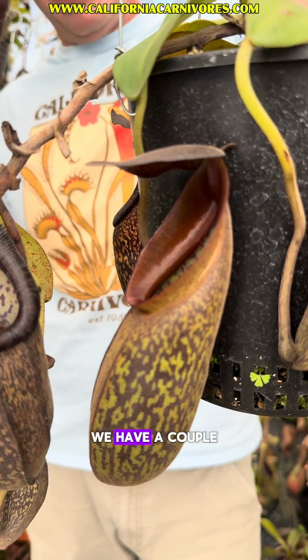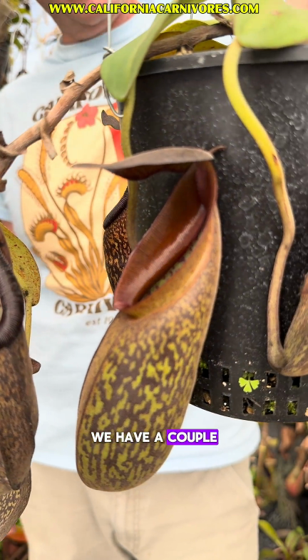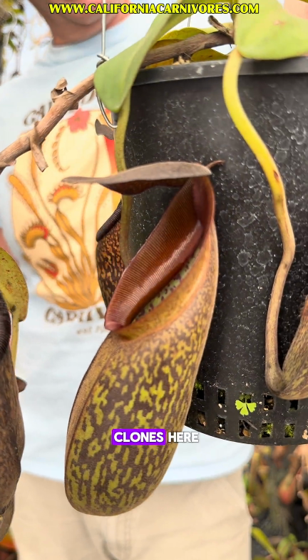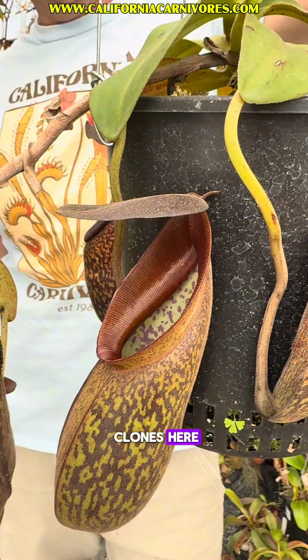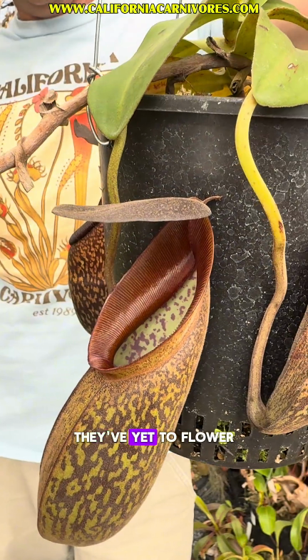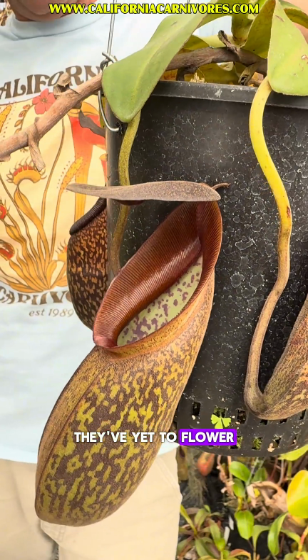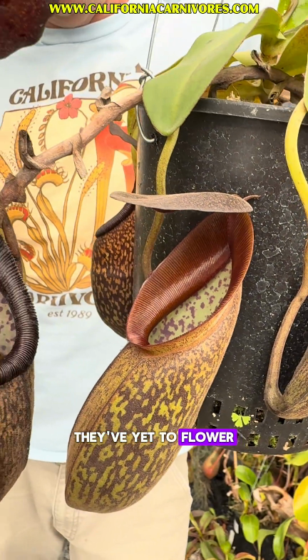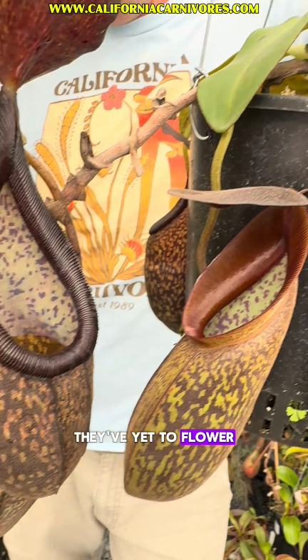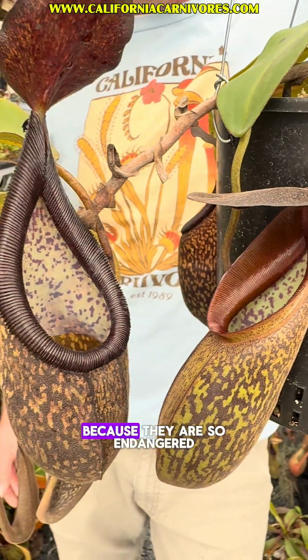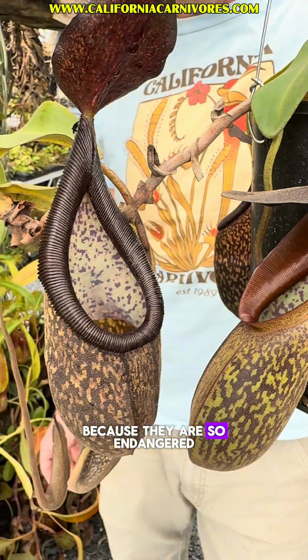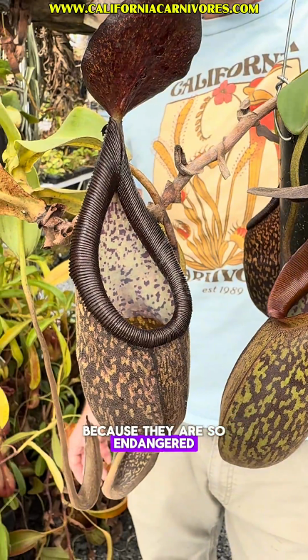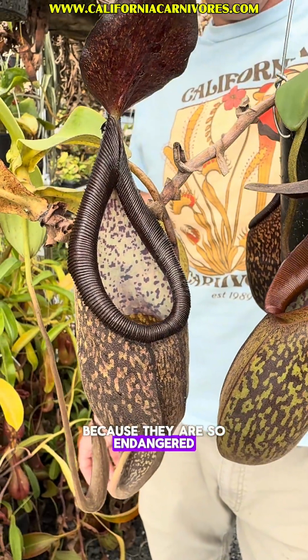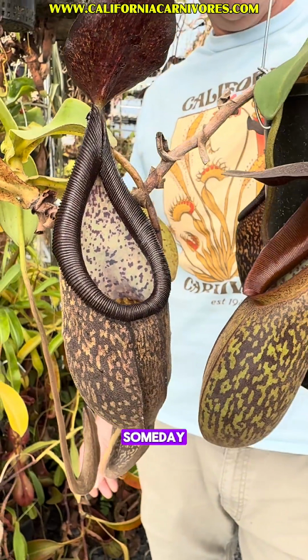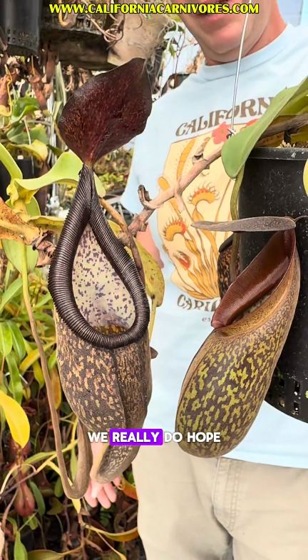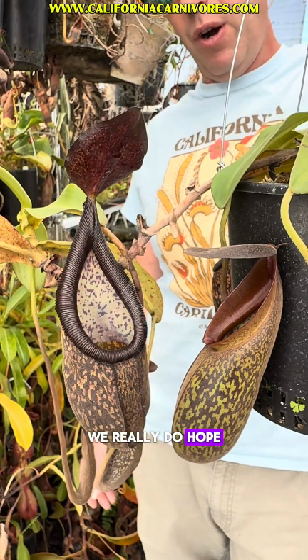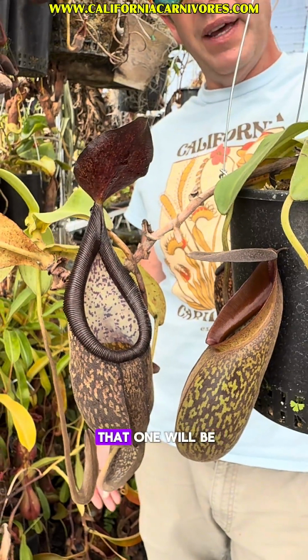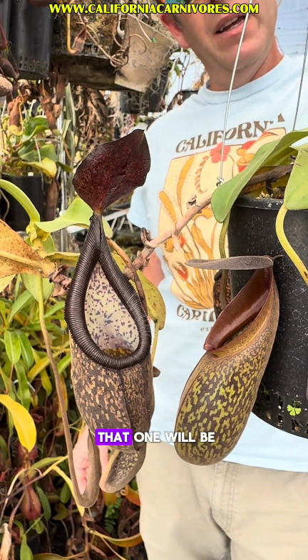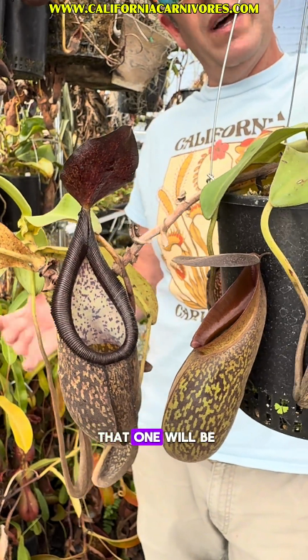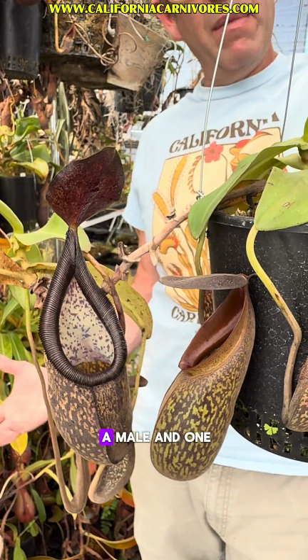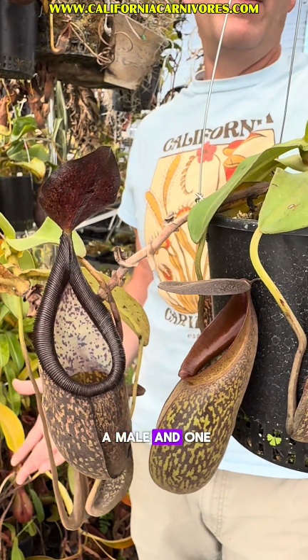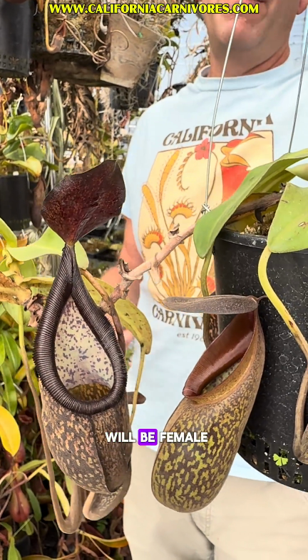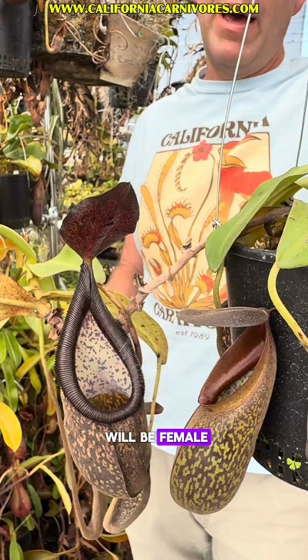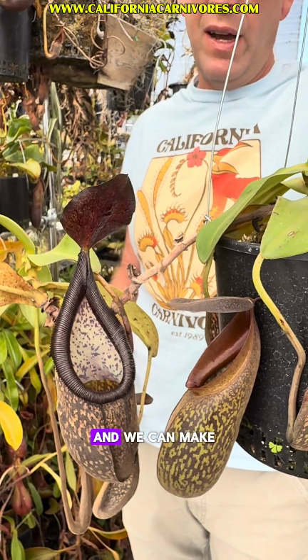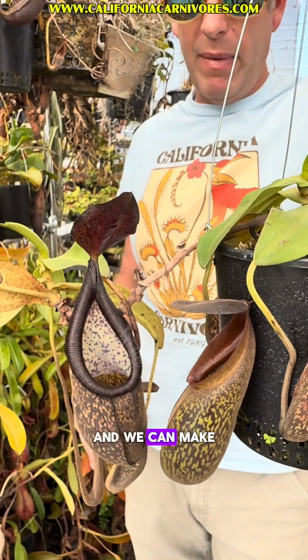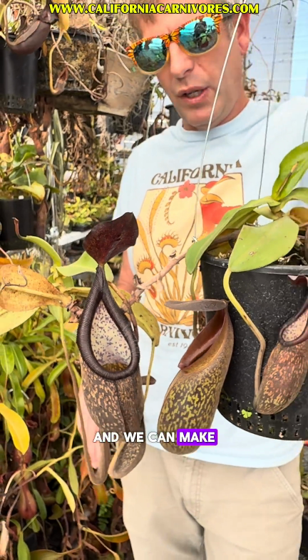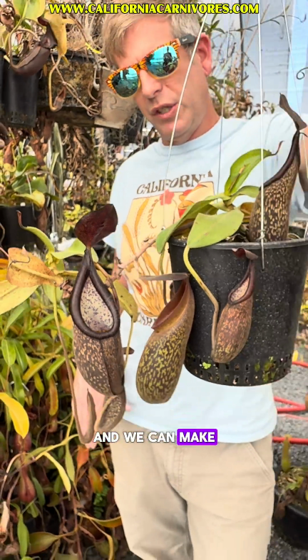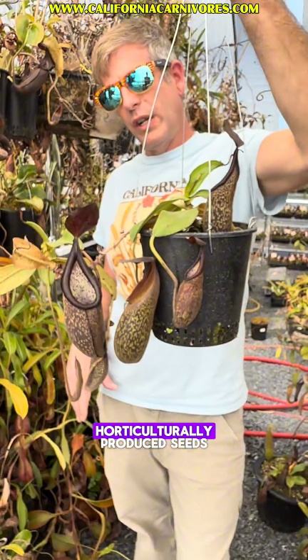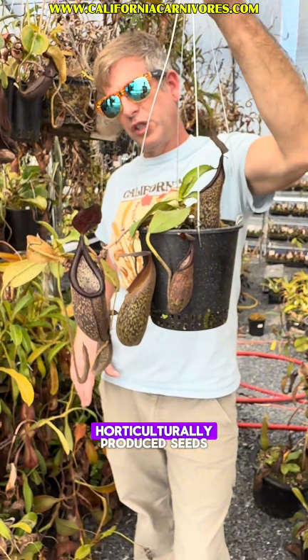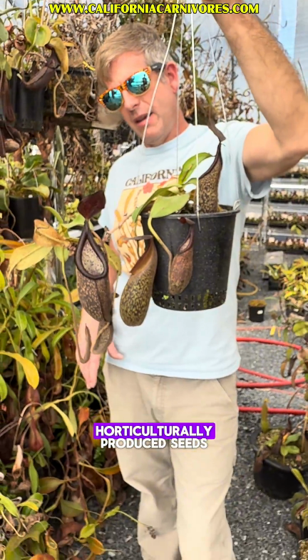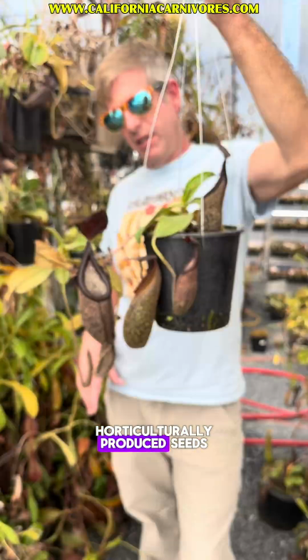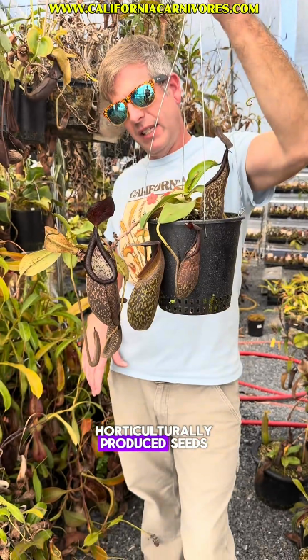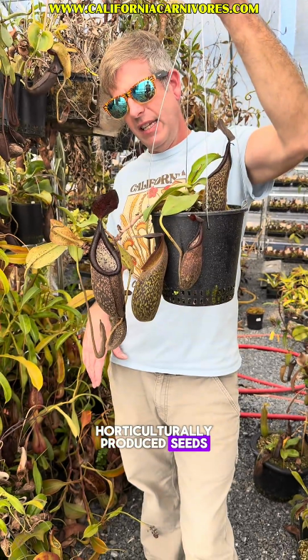We have a couple clones here. They've yet to flower because they are so endangered. Someday we really do hope that one will be a male and one will be female and we can make horticulturally produced seeds.